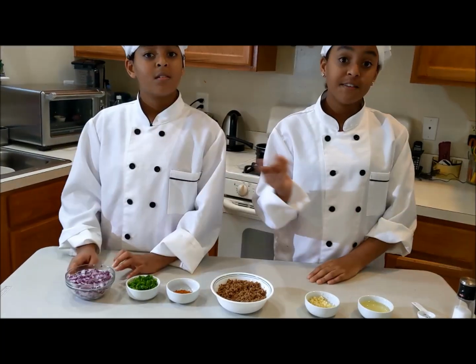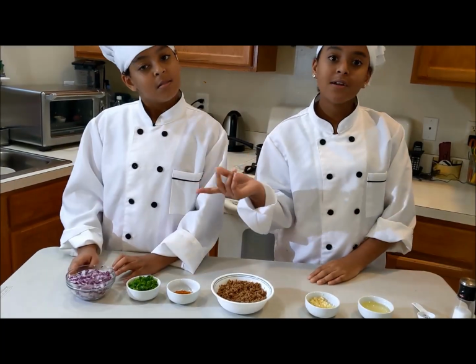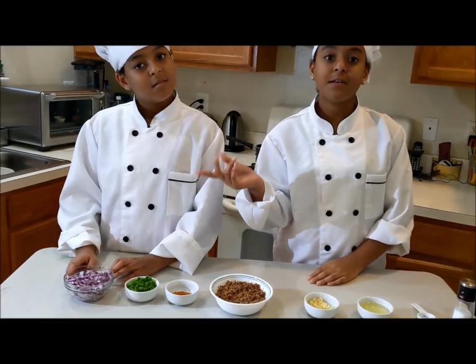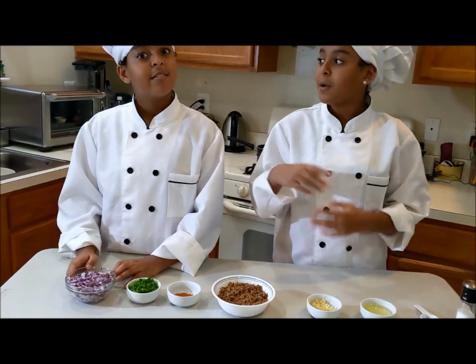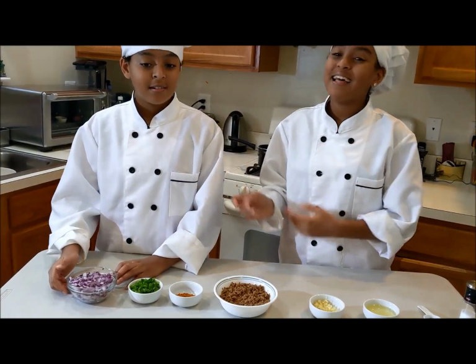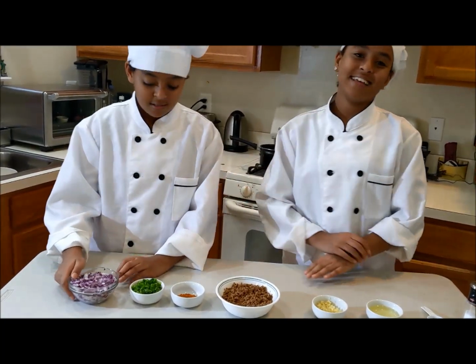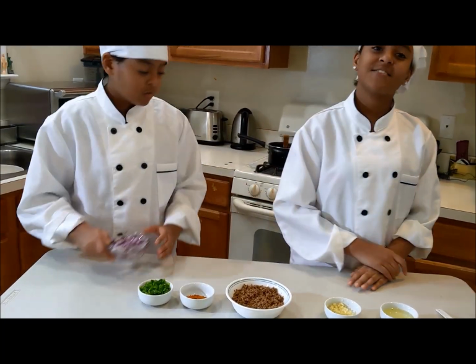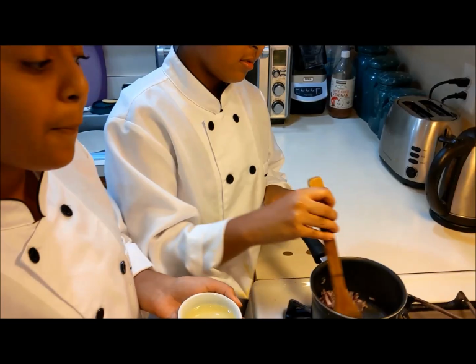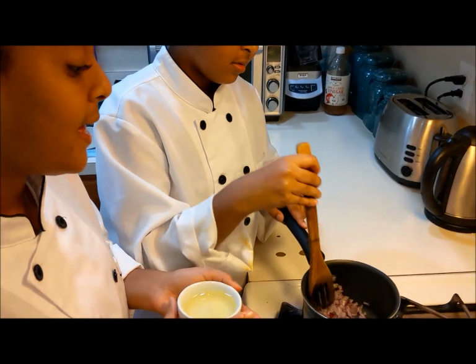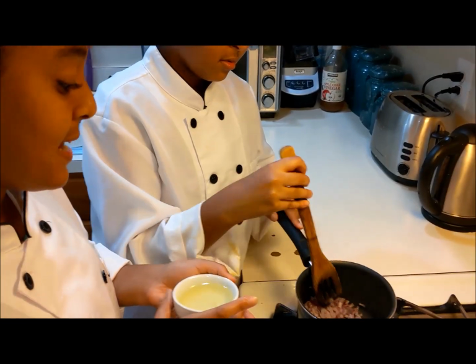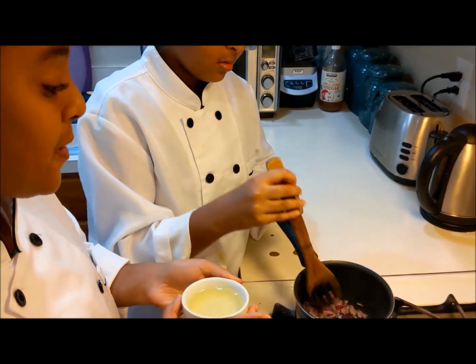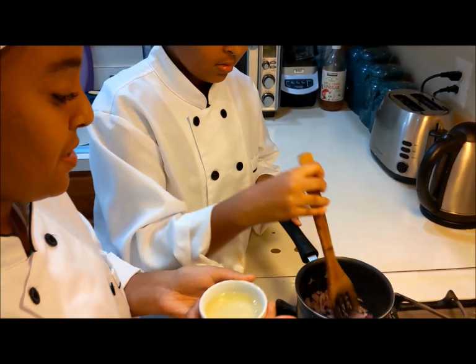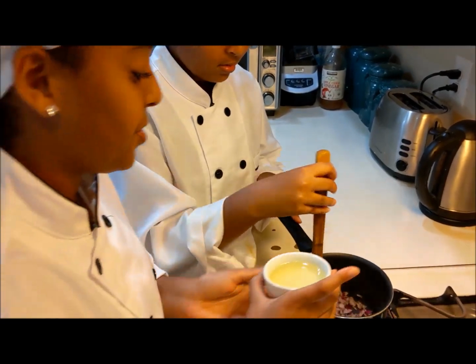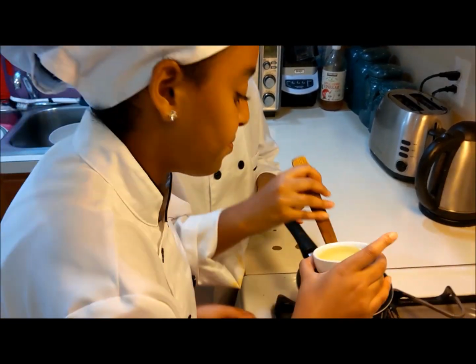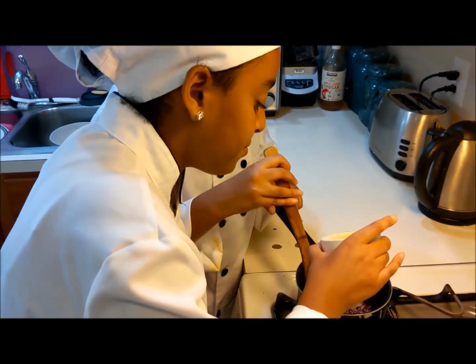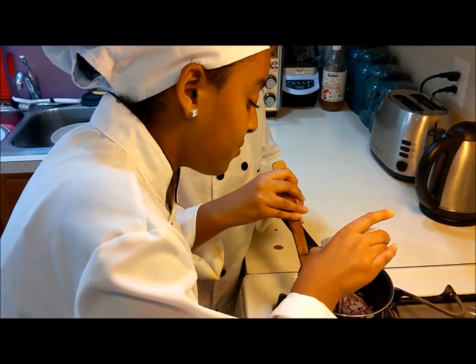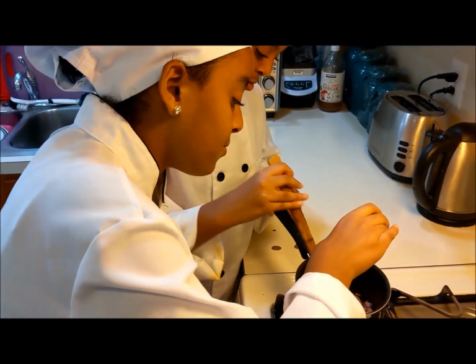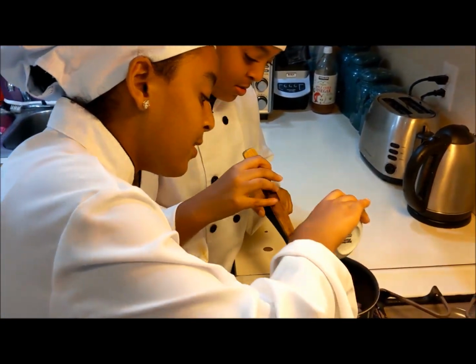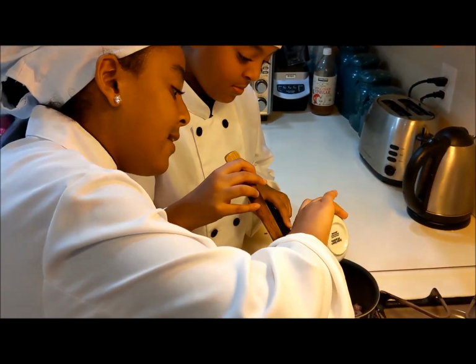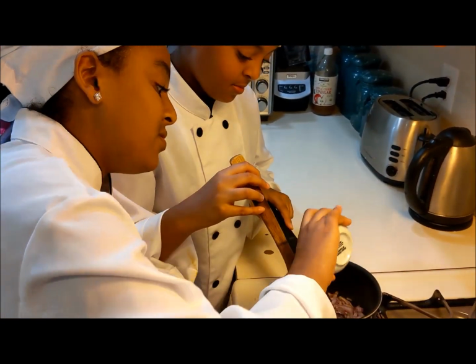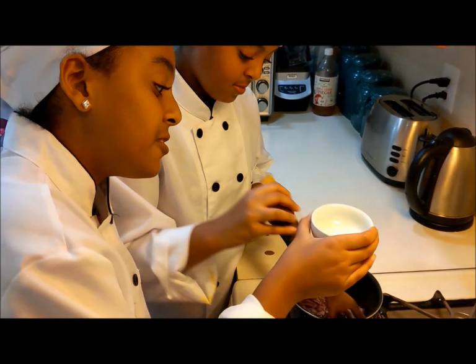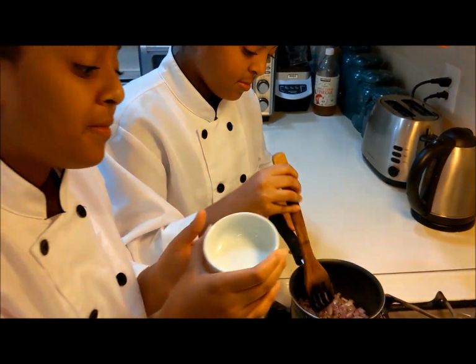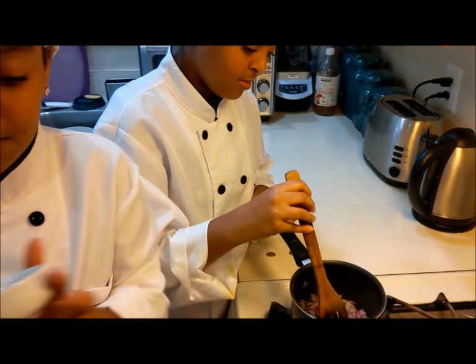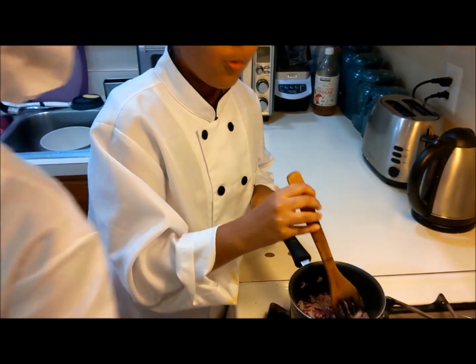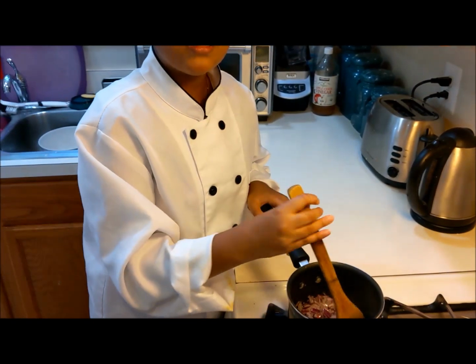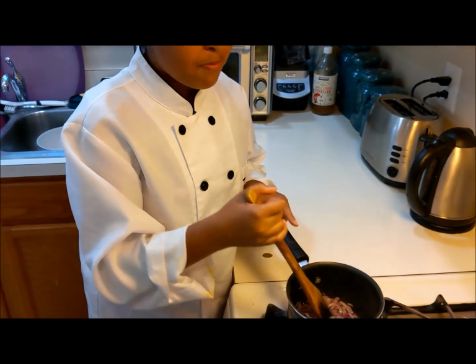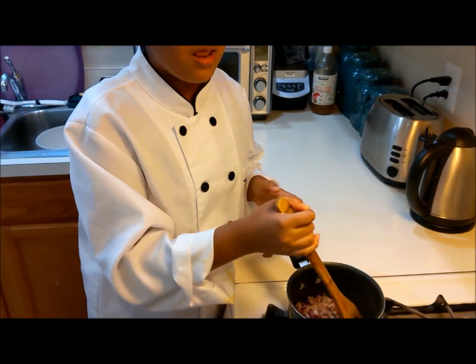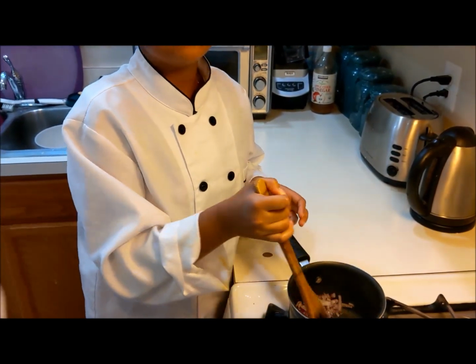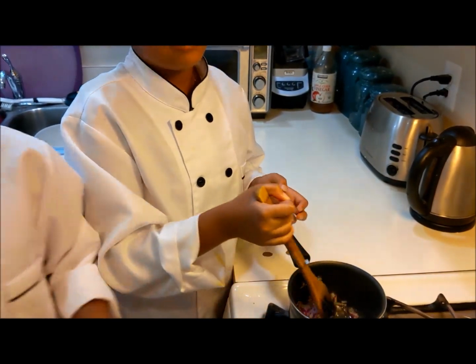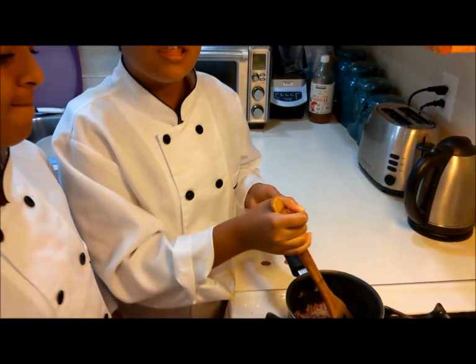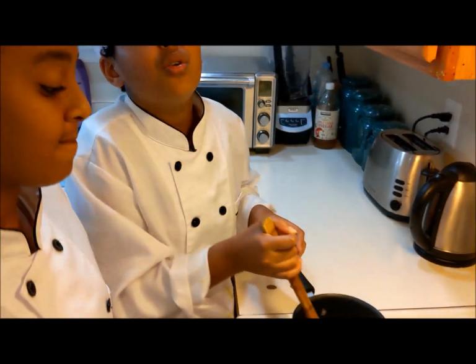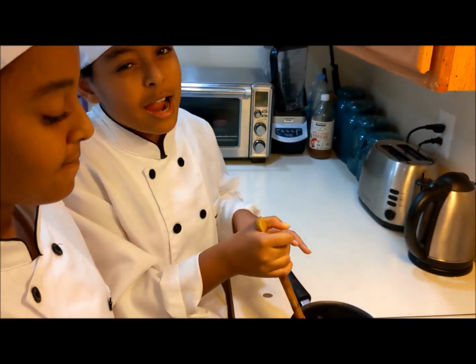The first thing we're going to do is put the onions in. I've put the onions, and now I'm going to add my oil. We're just going to mix it until it's a little golden brown.